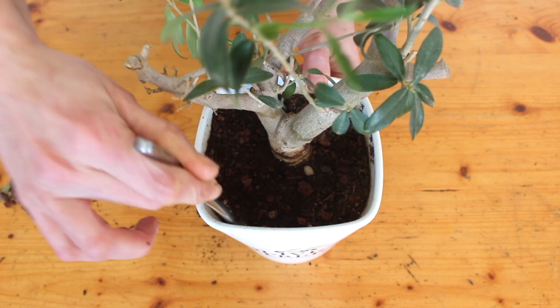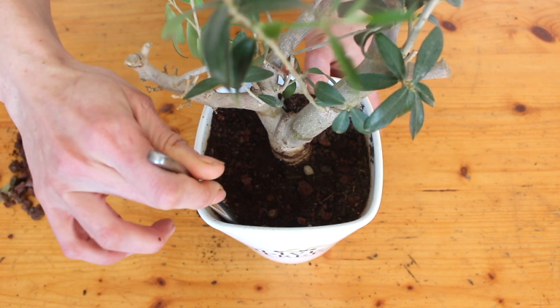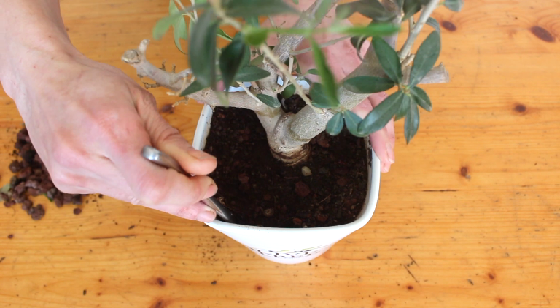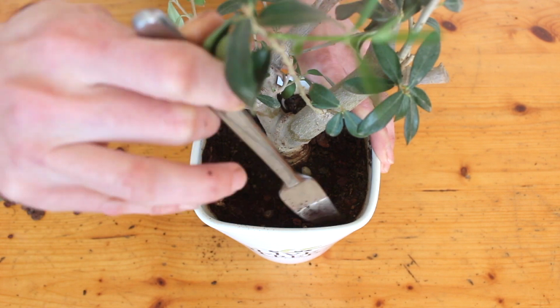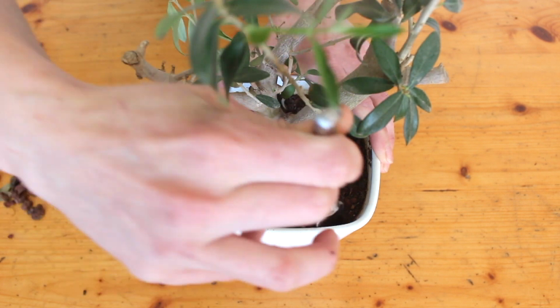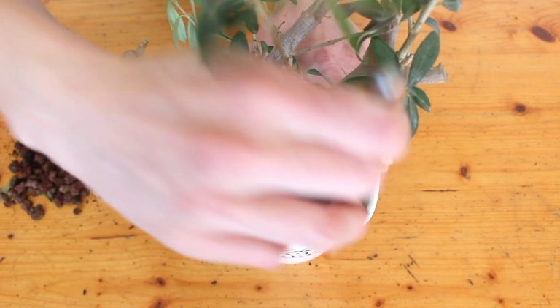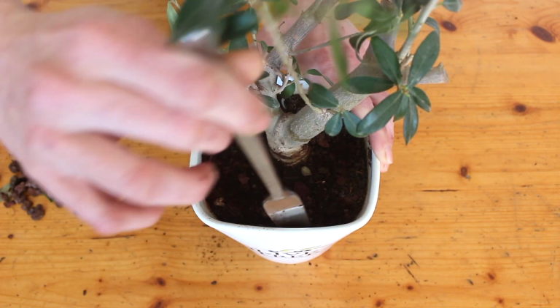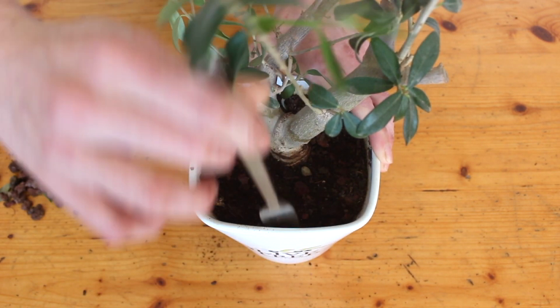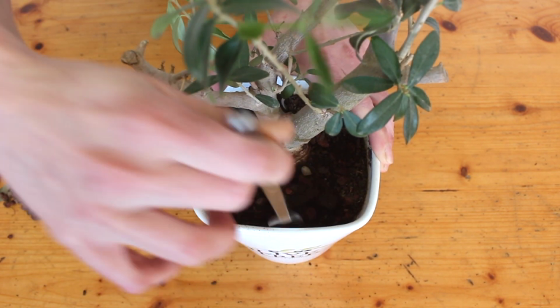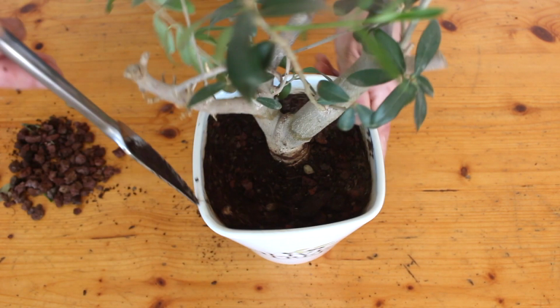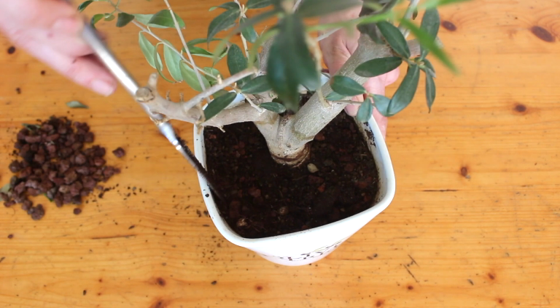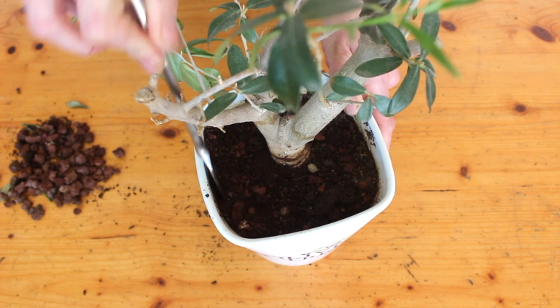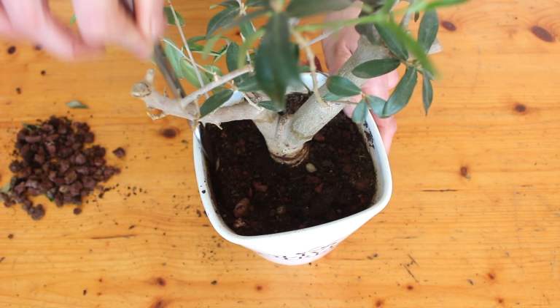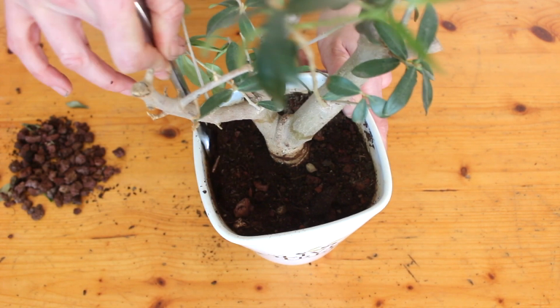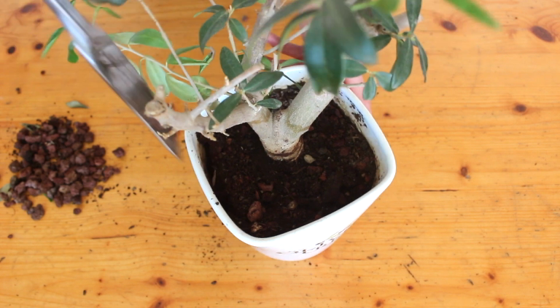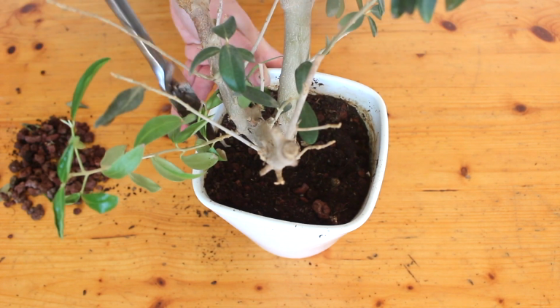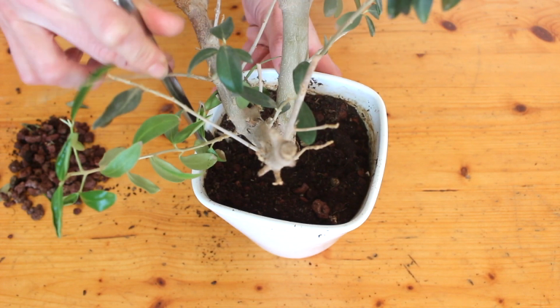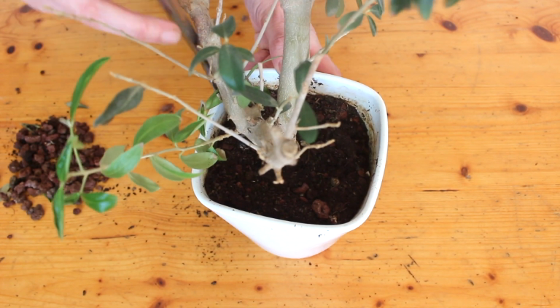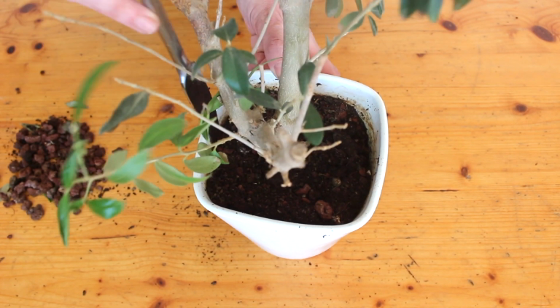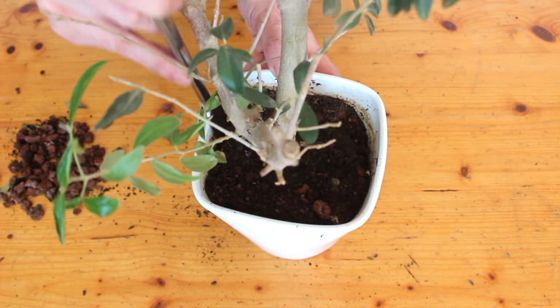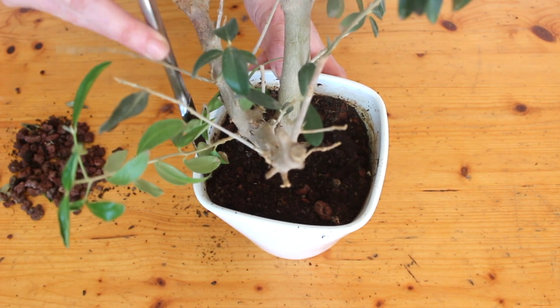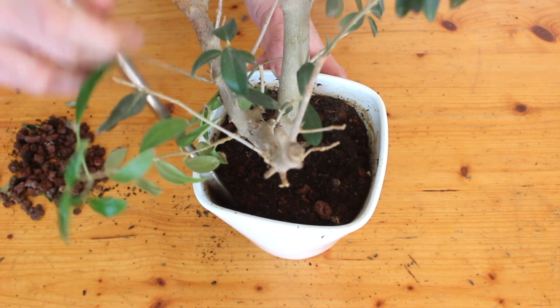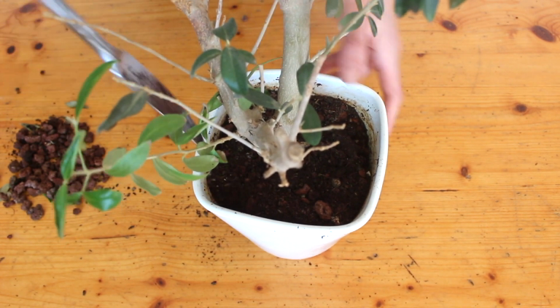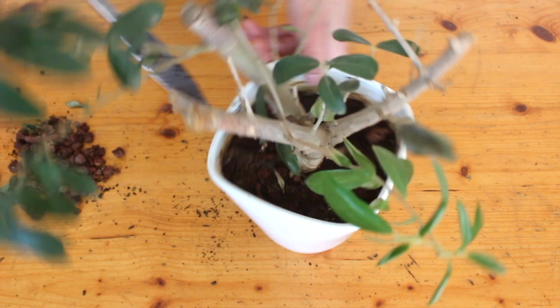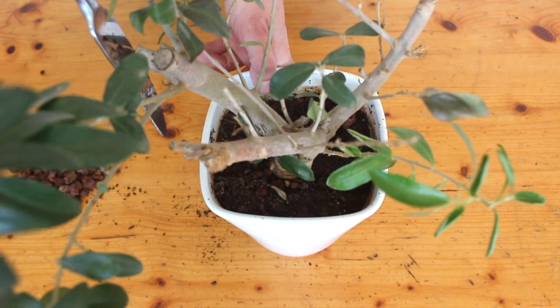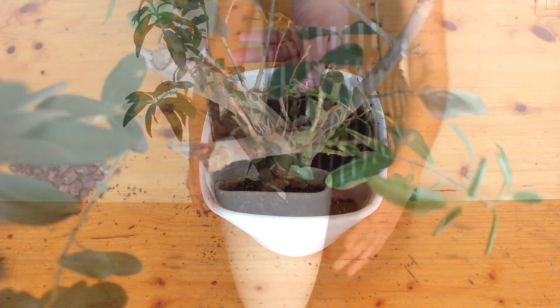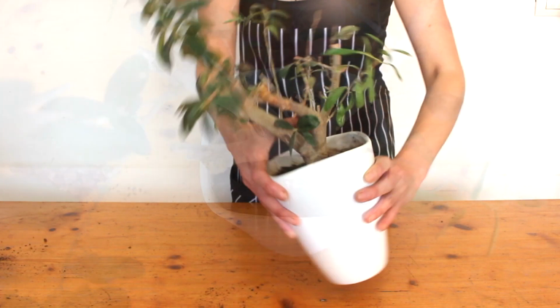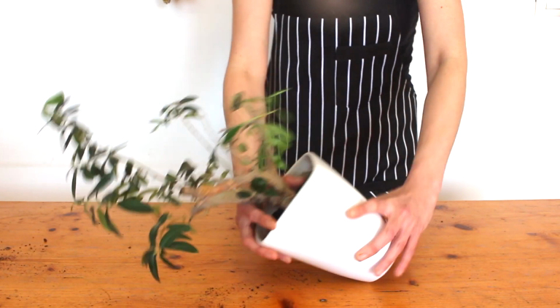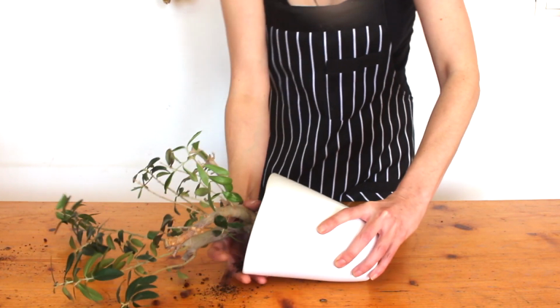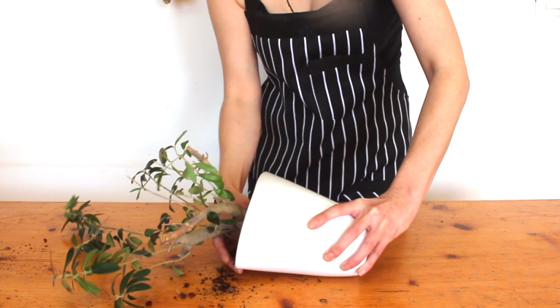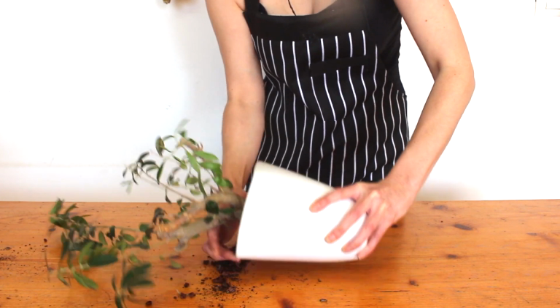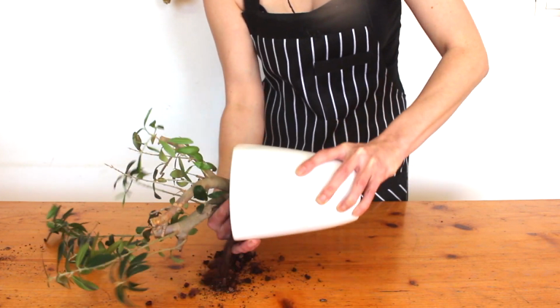Sometimes when a plant's been in the same pot for a while it gets a bit clingy and doesn't want to come out. If yours is stuck like mine, then try running a knife around the inside of the pot to loosen things up a bit, then tip it on its side and try and wrangle it out of there.